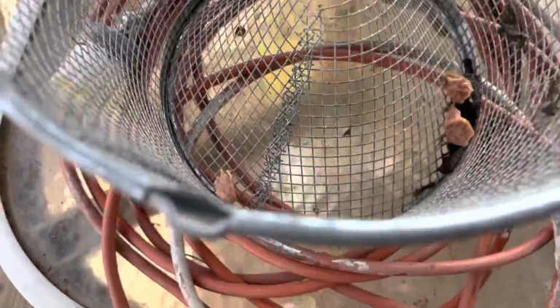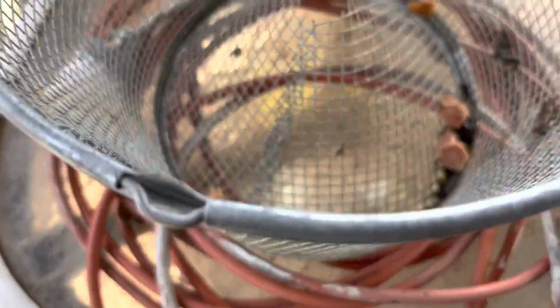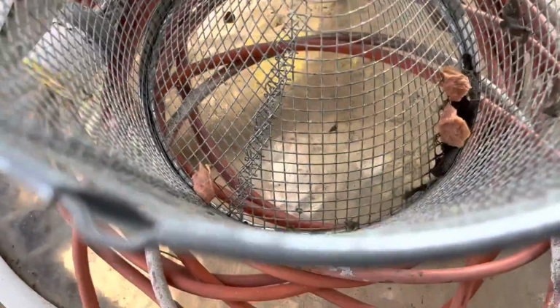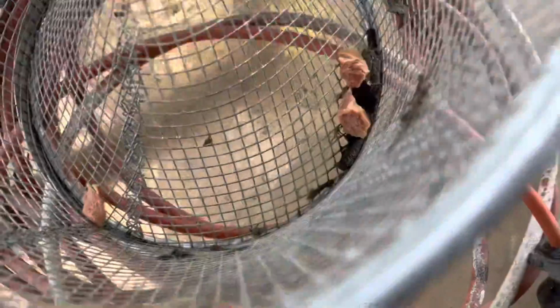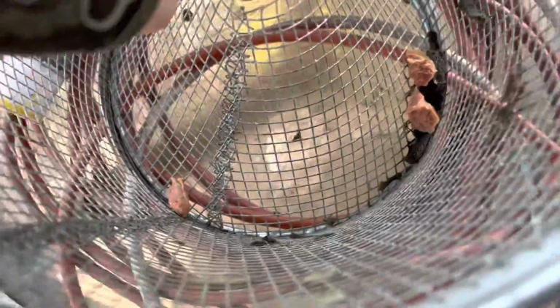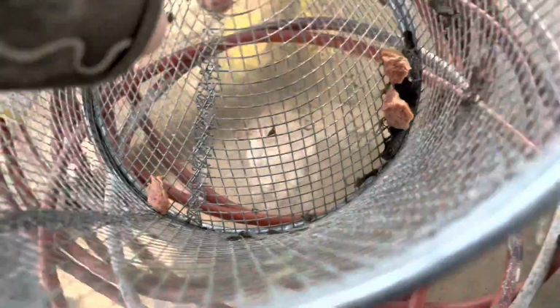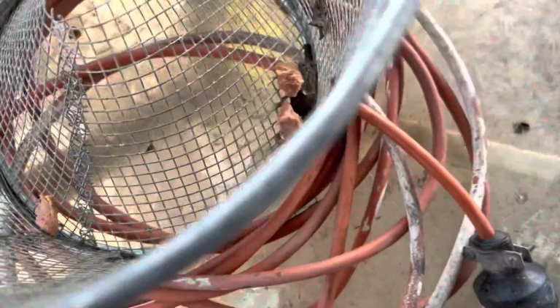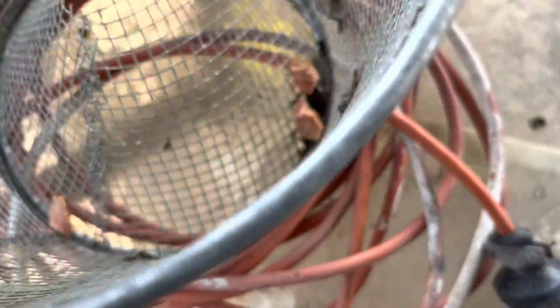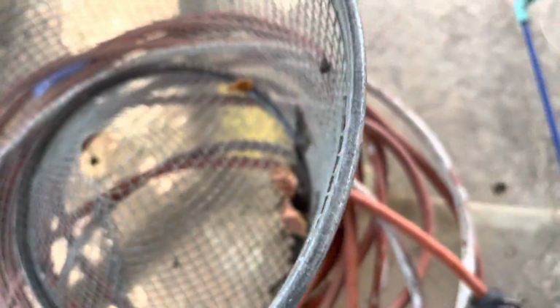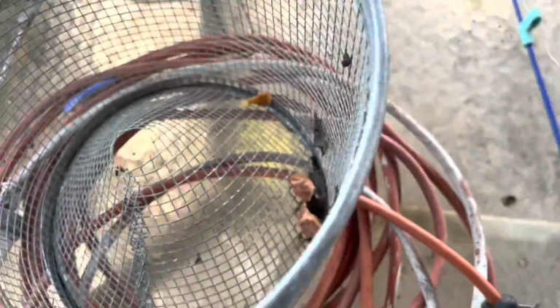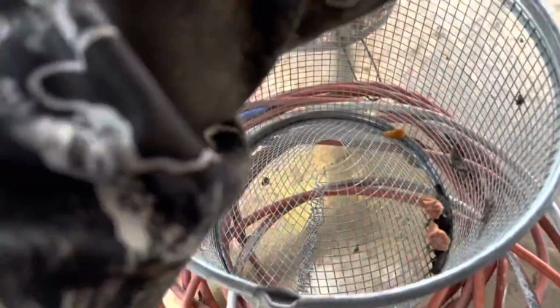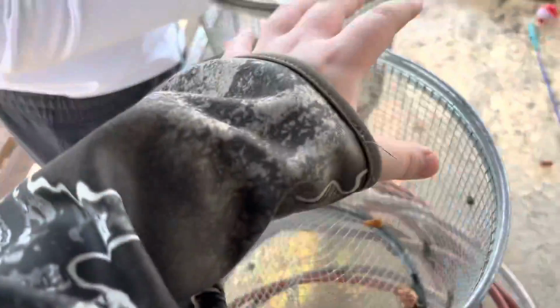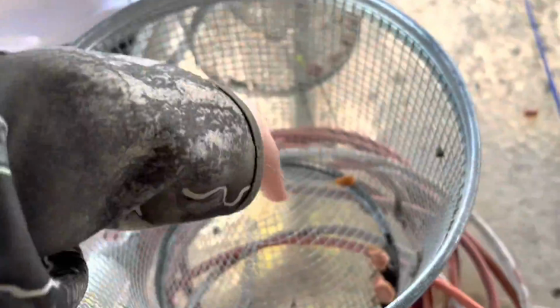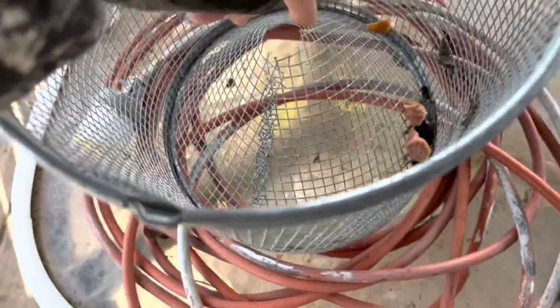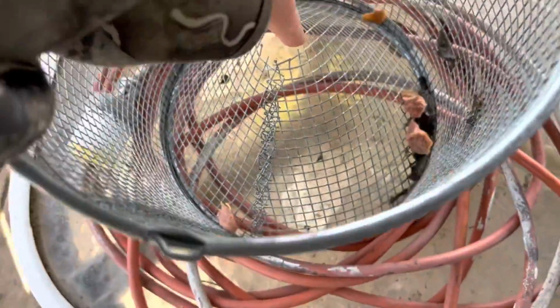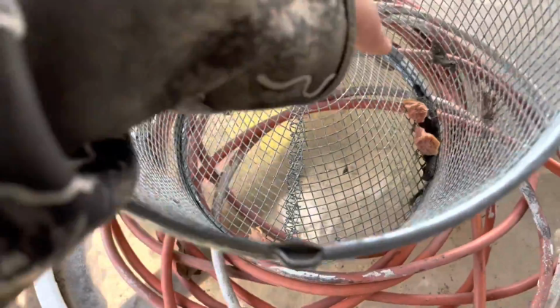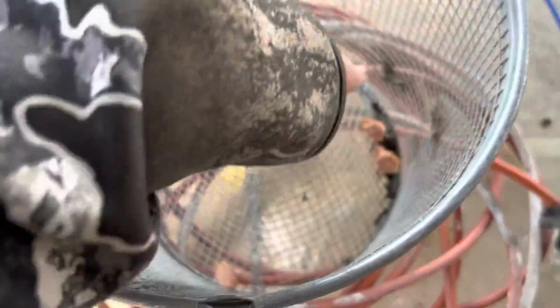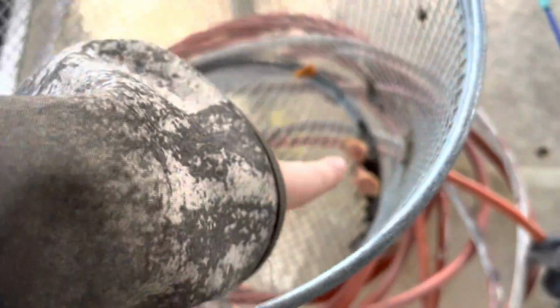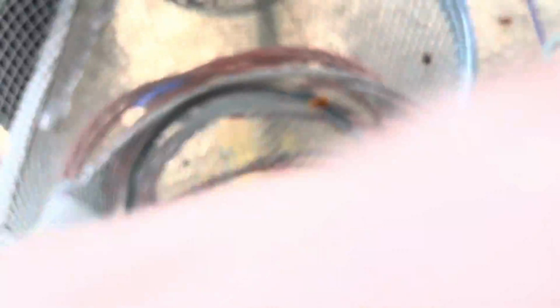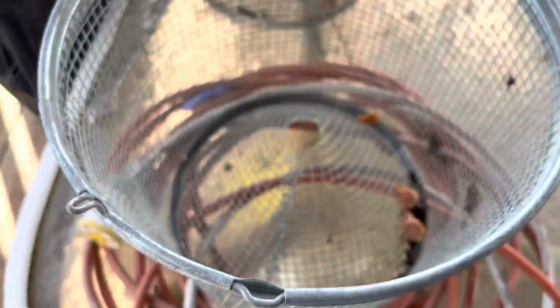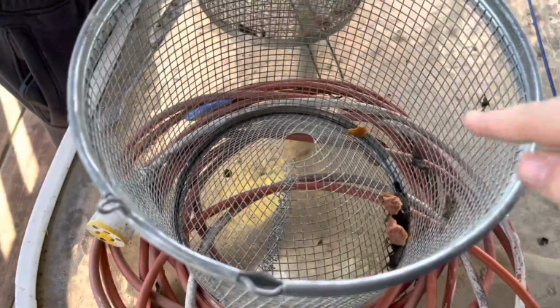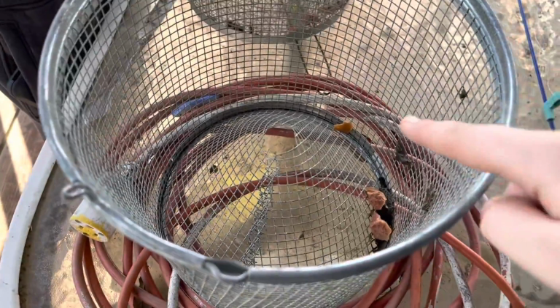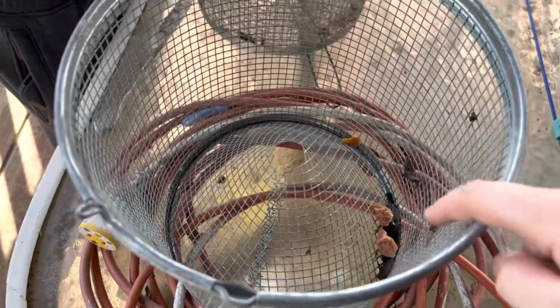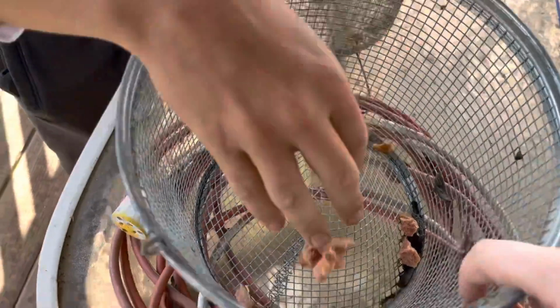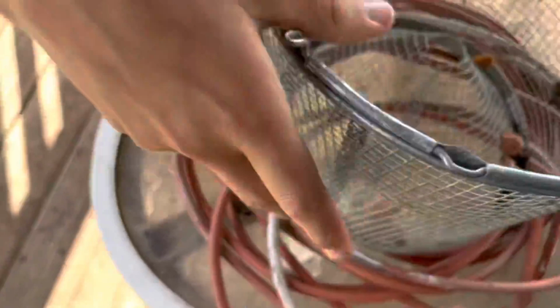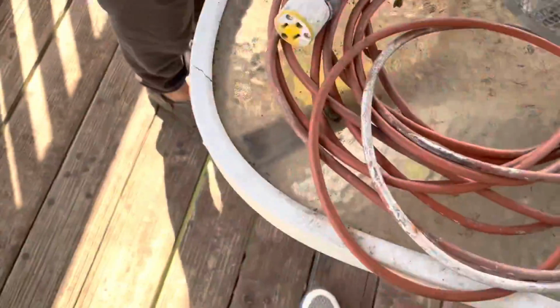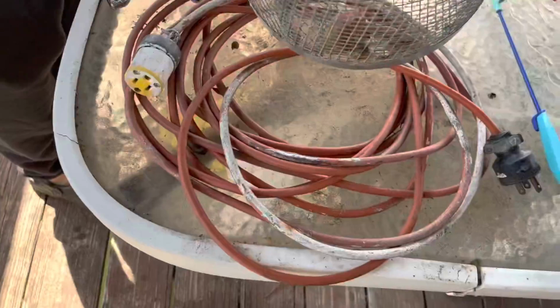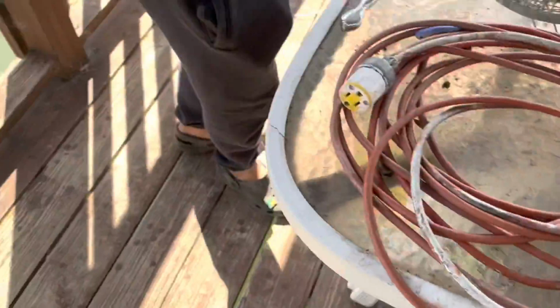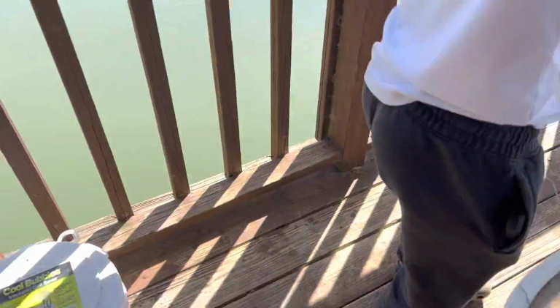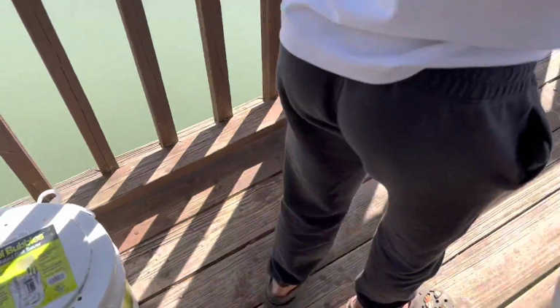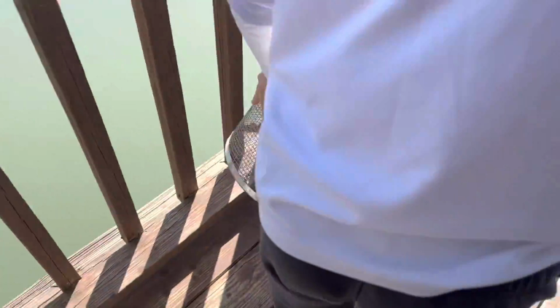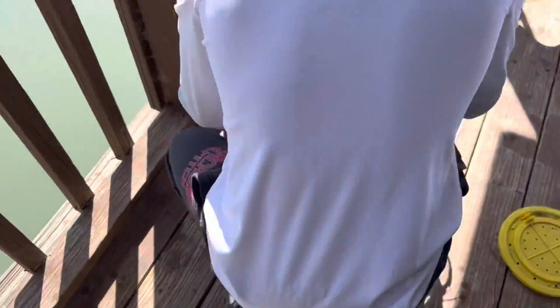We're putting some hot dogs in the trap. The minnows will come through these holes, come in and eat the hot dogs, and they'll get trapped. We're gonna lower it down there.